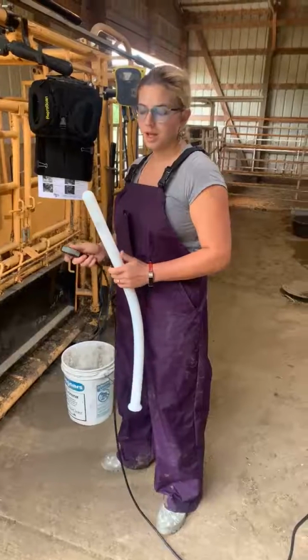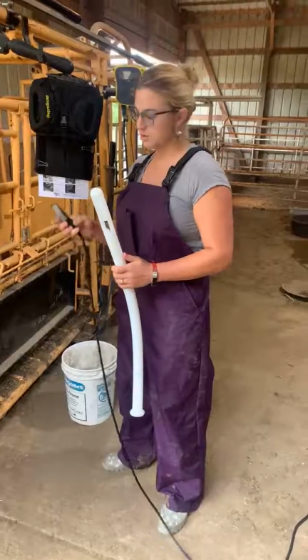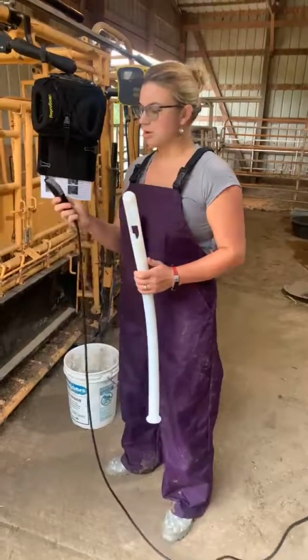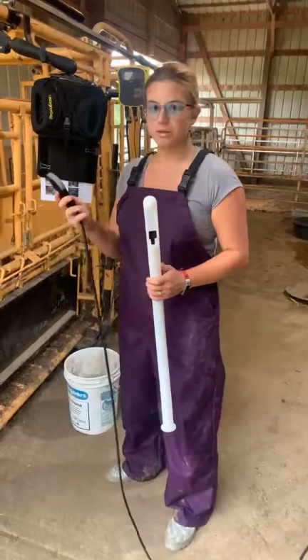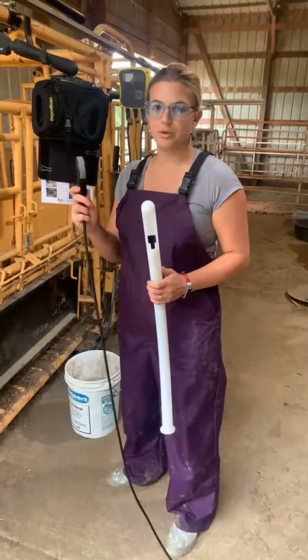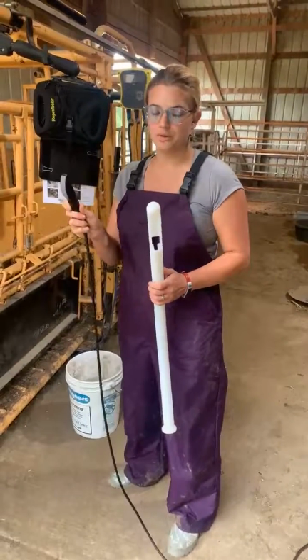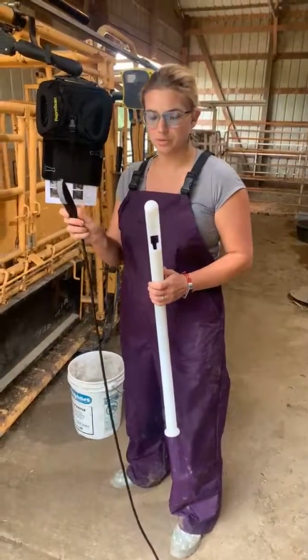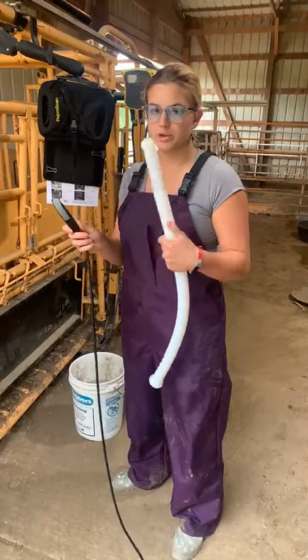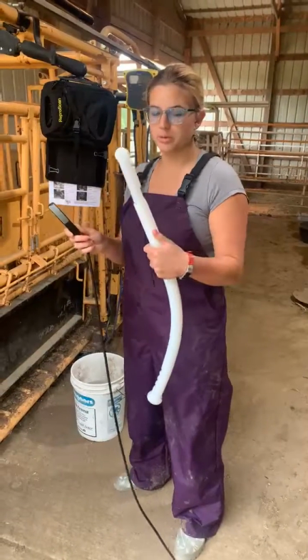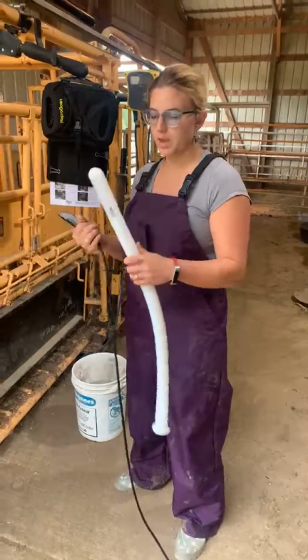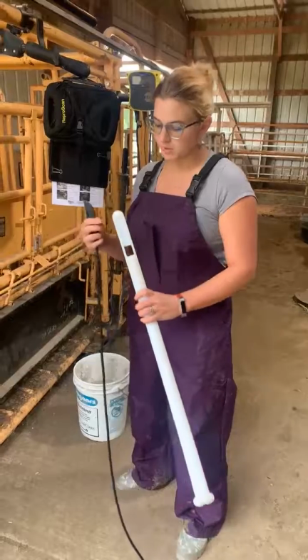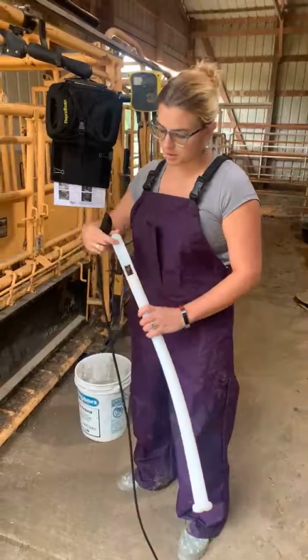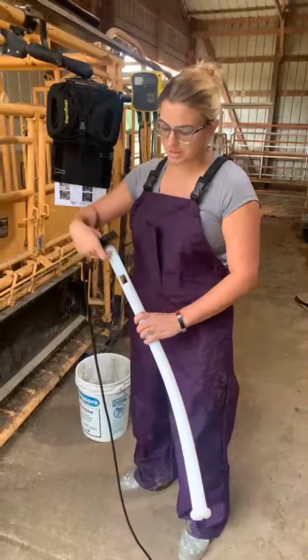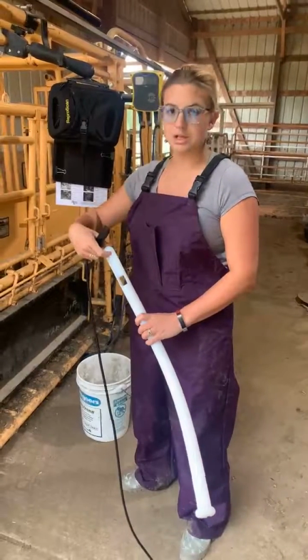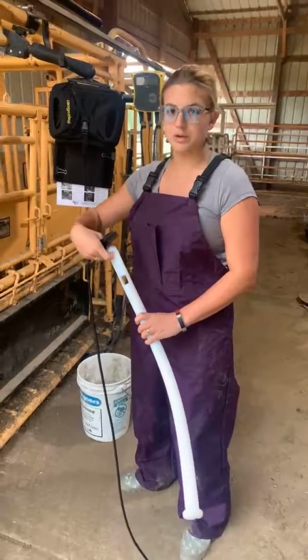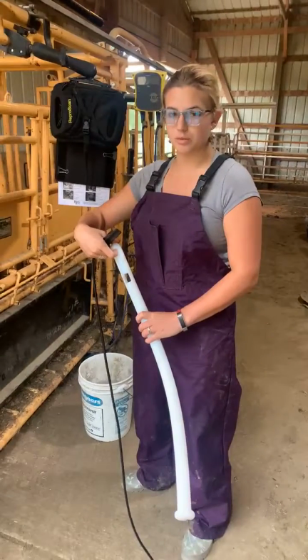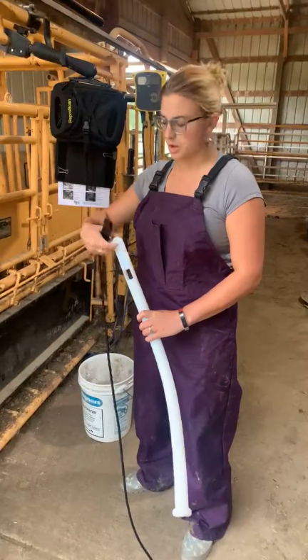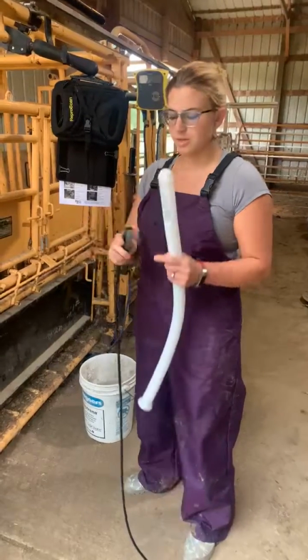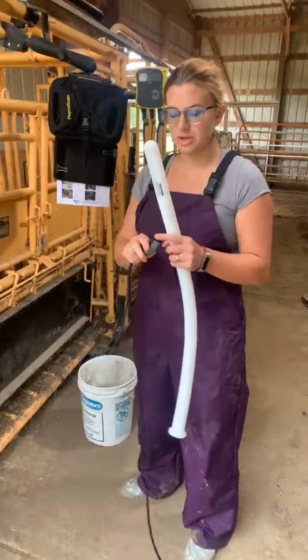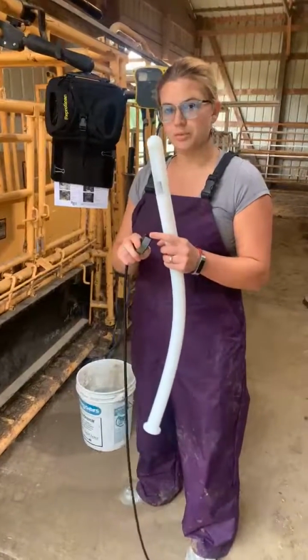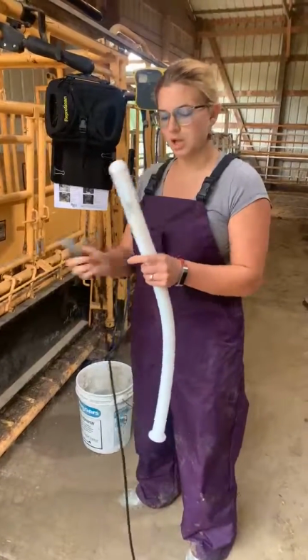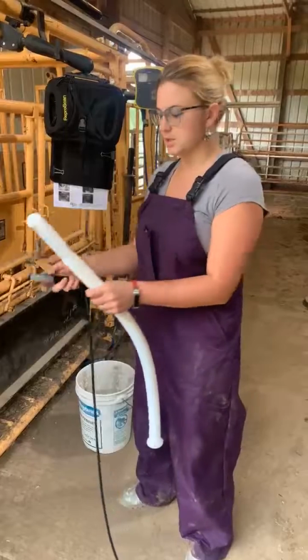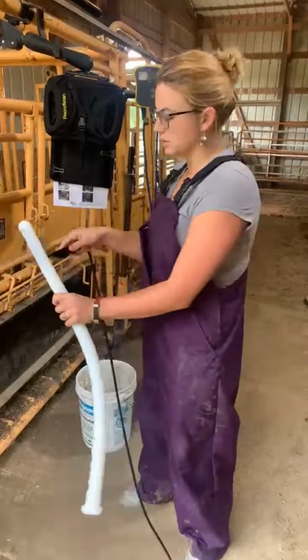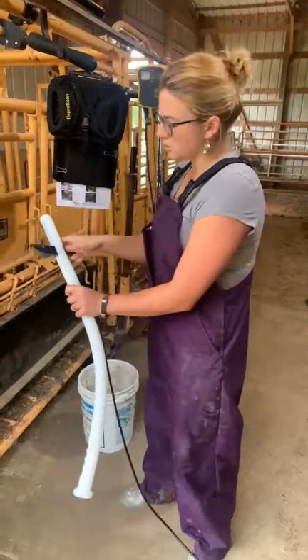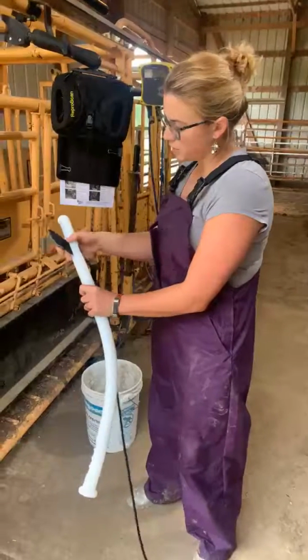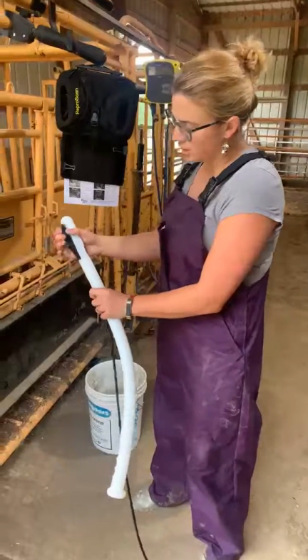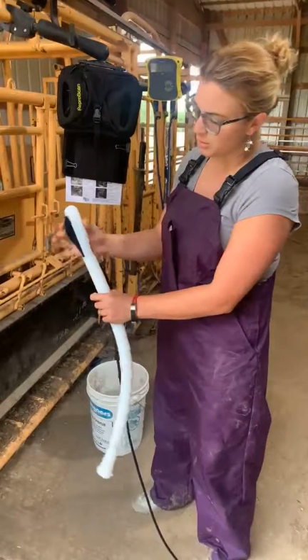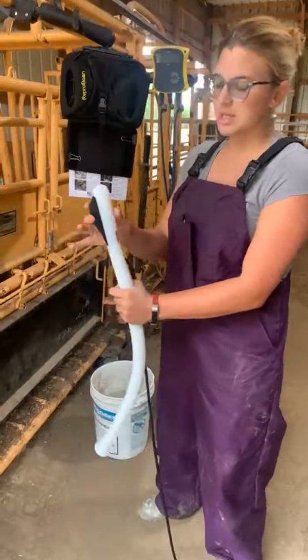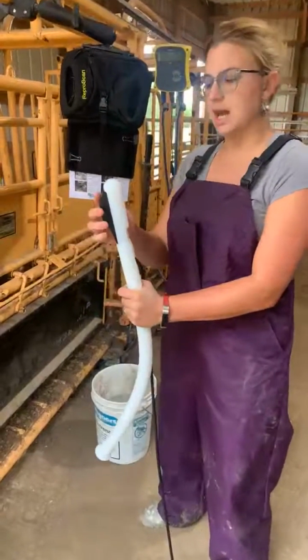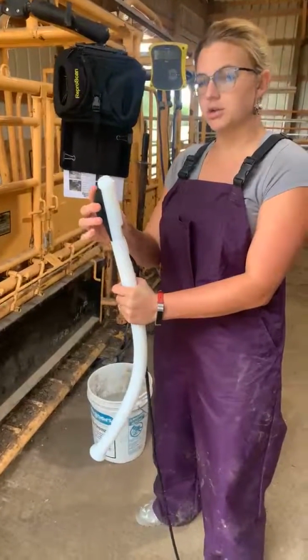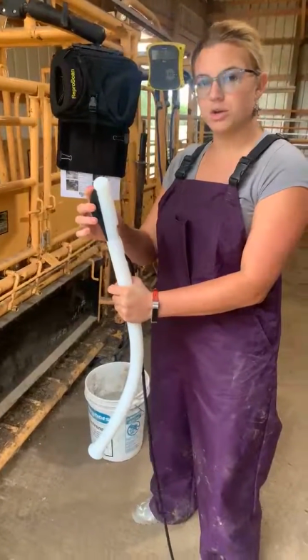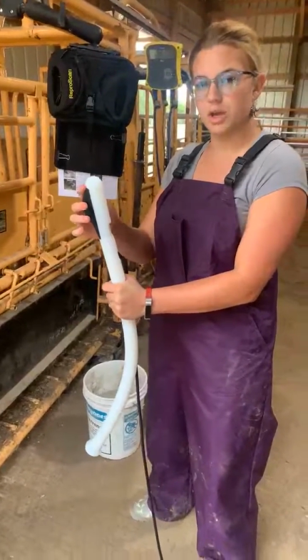Hey, so today we're going to run through how to put your convex rectal probe into your repro arm. First thing to note is there is a lip under the repro arm that this part of the probe actually fits into. When you first put it in, you'll notice that it's not actually going to click all the way in.